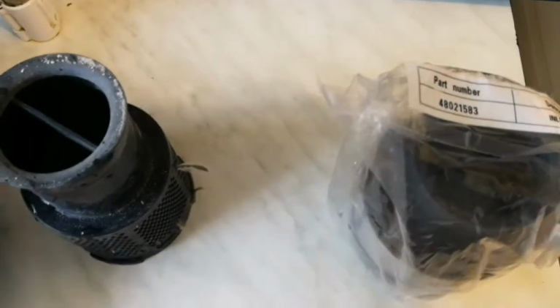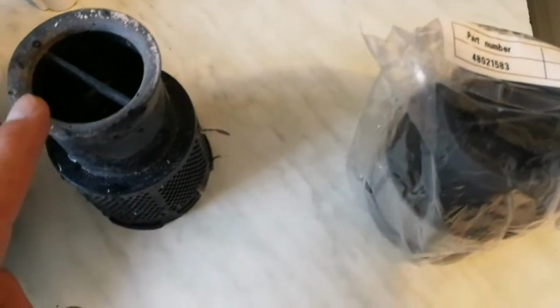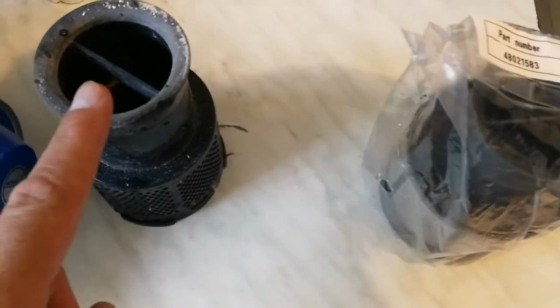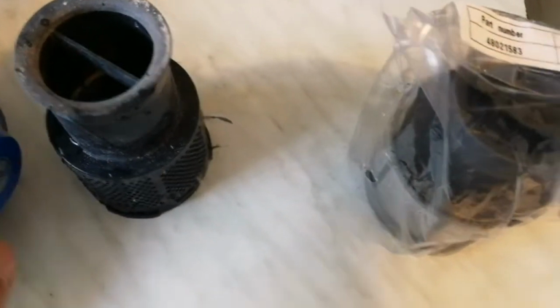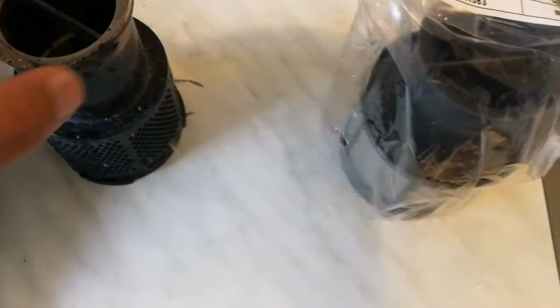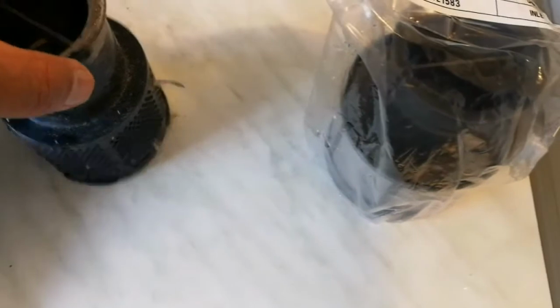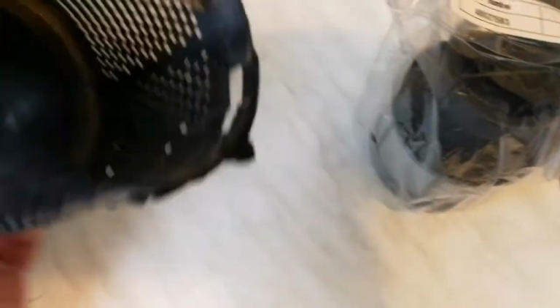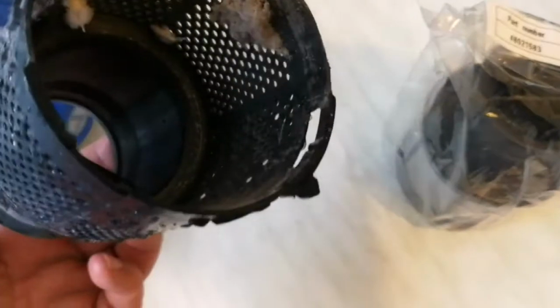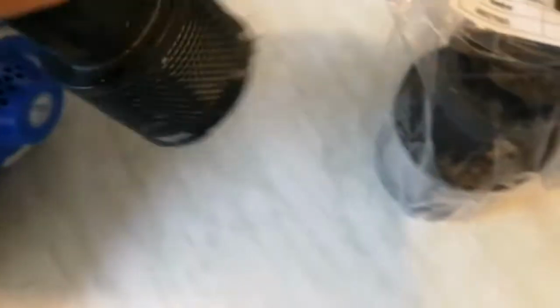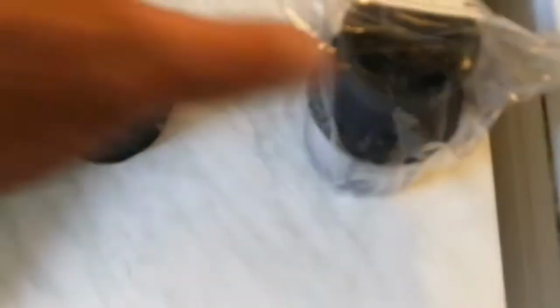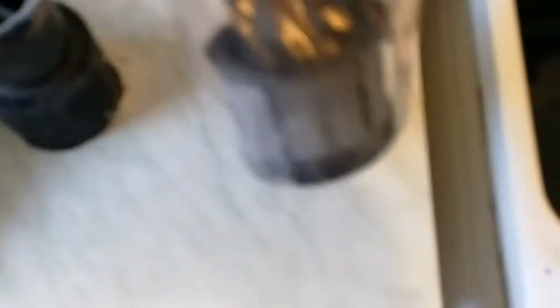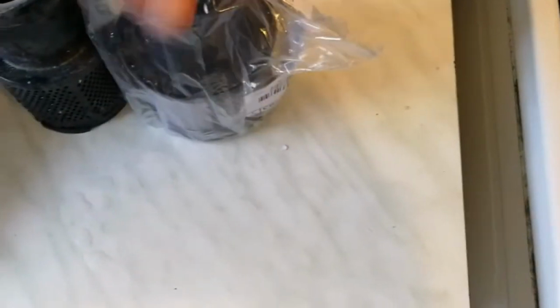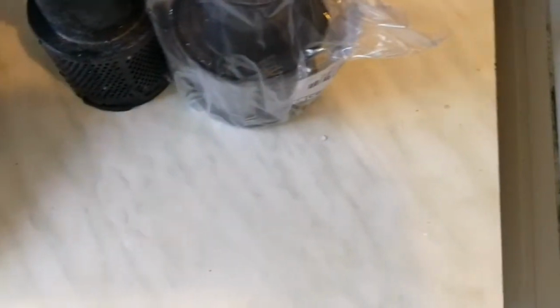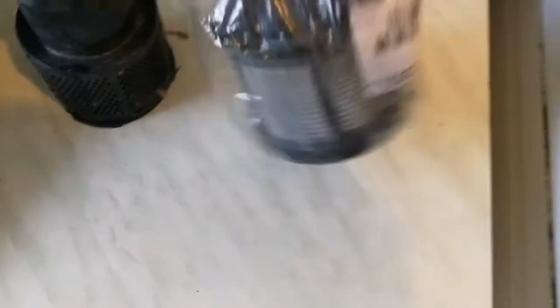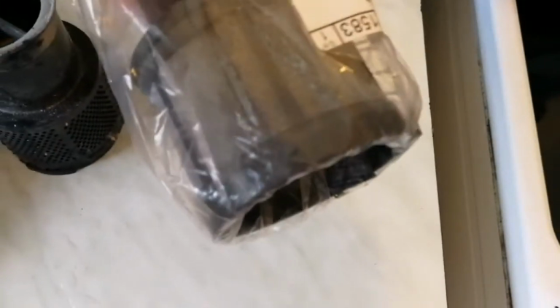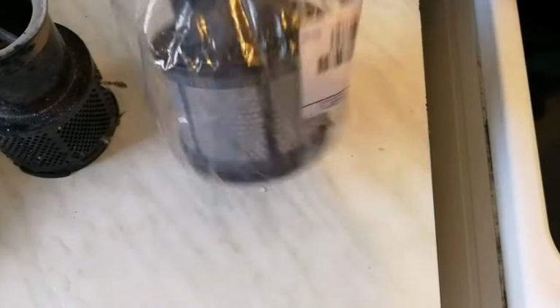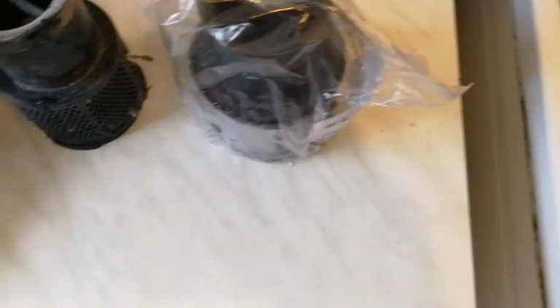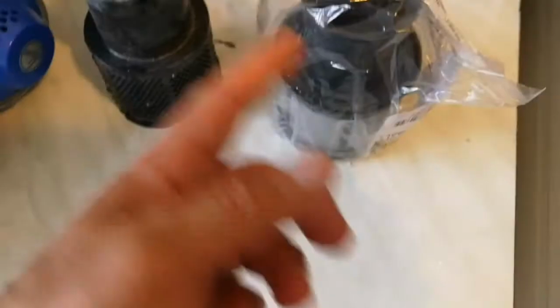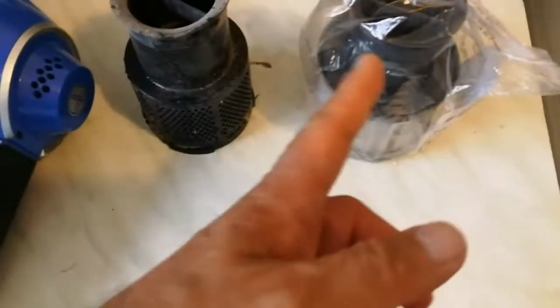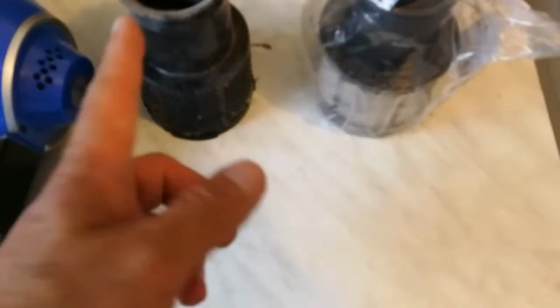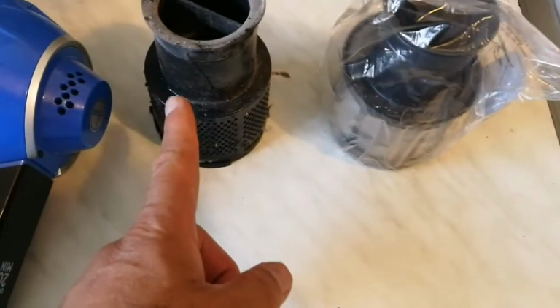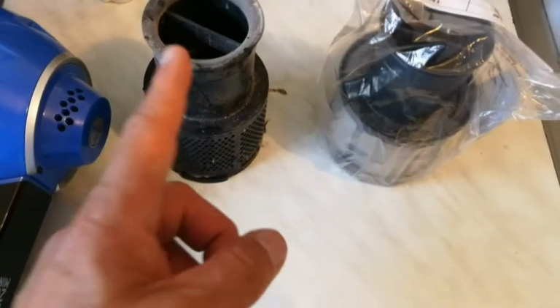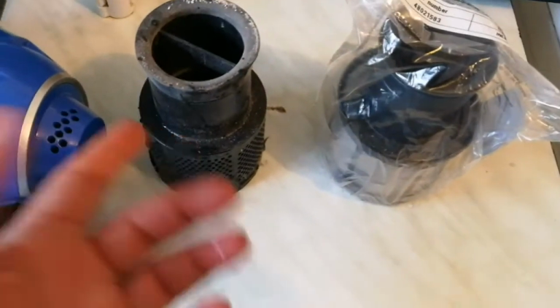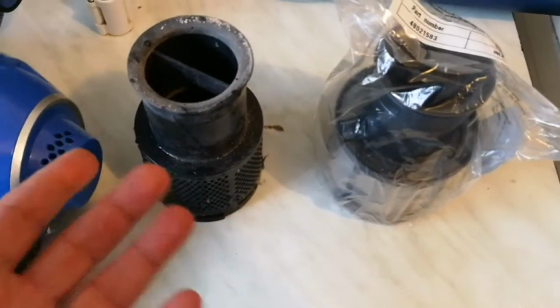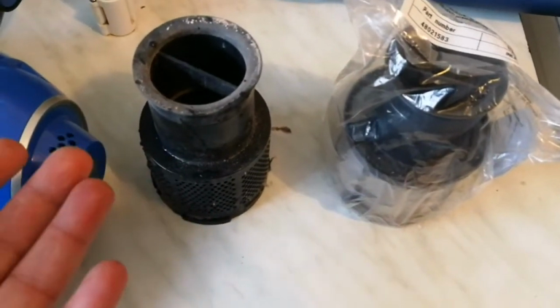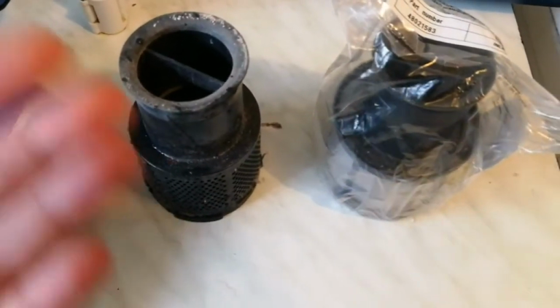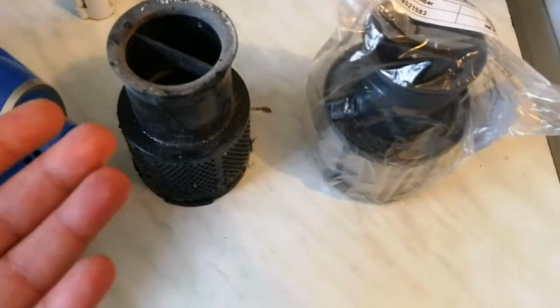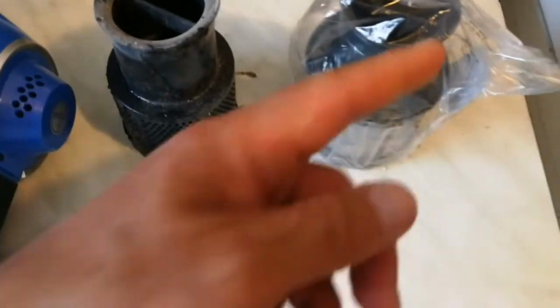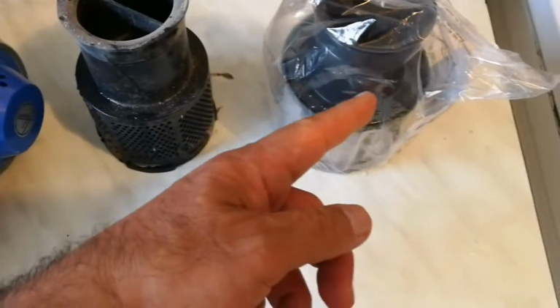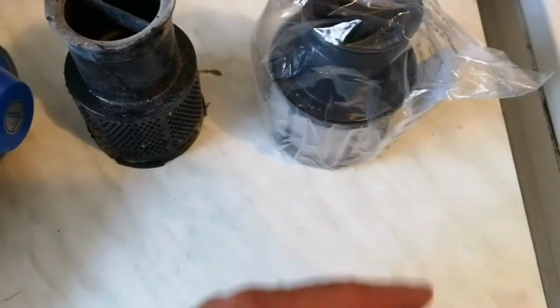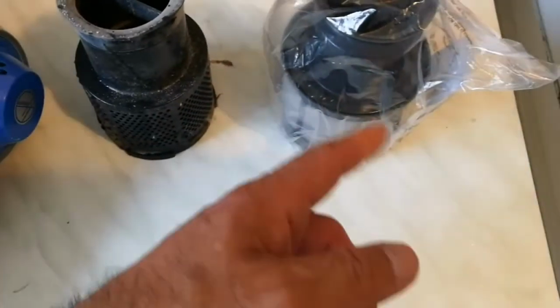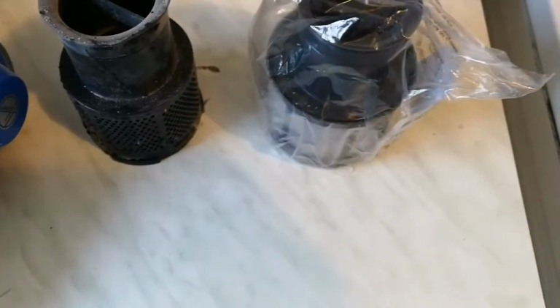This is my old filter — without the filter, we lost the filter. This is that part with the filter inside it. It's good to have two because when you want to wash this and it gets wet, you have to dry it, so you can immediately put this one in first.